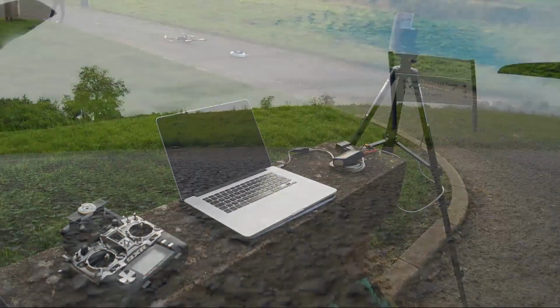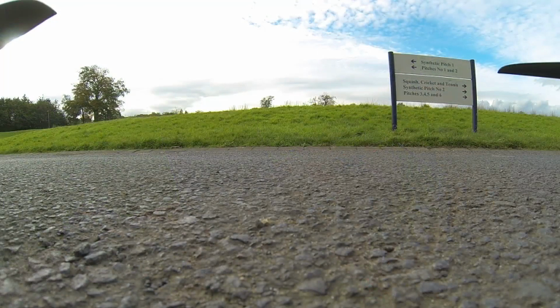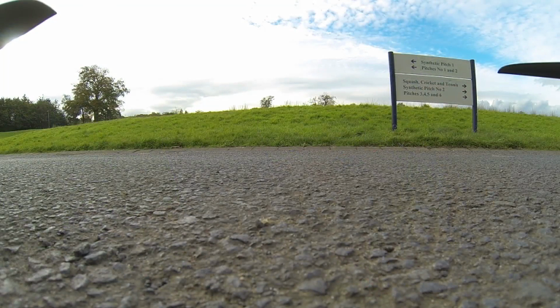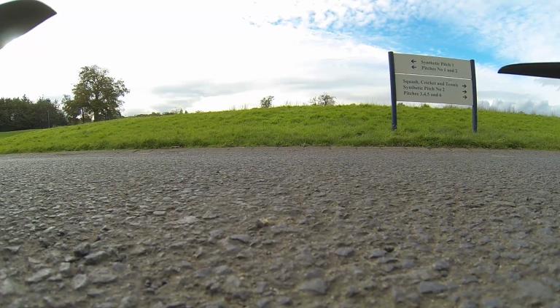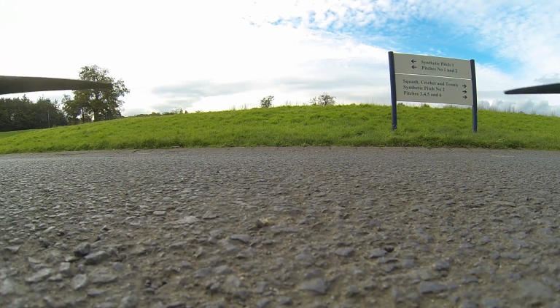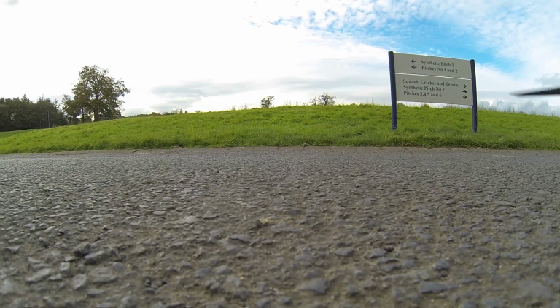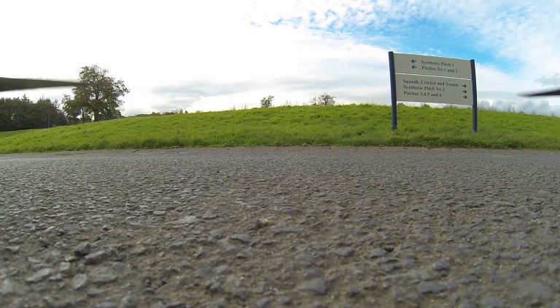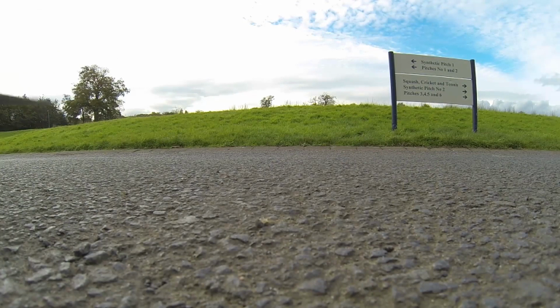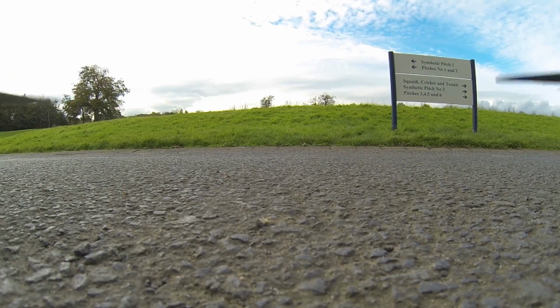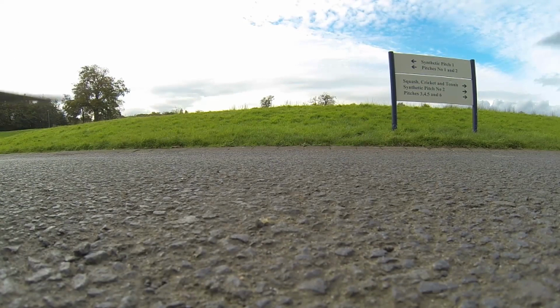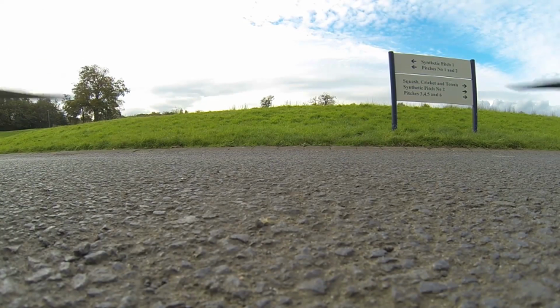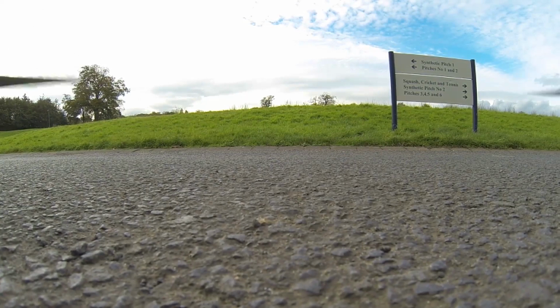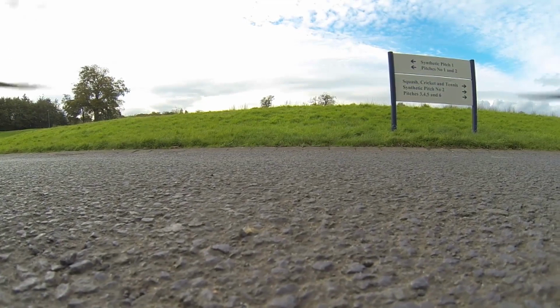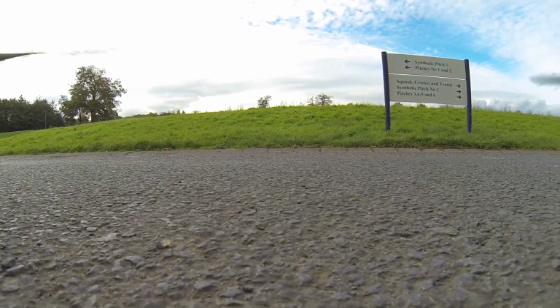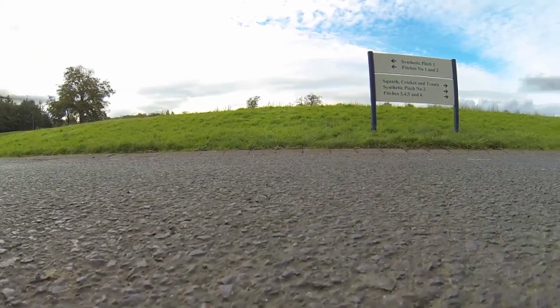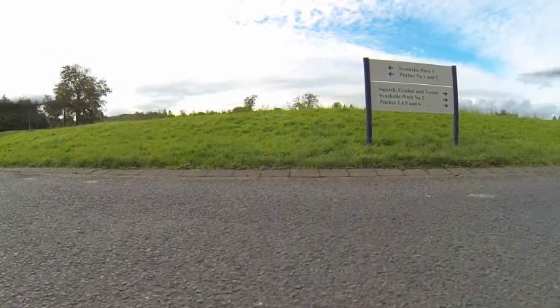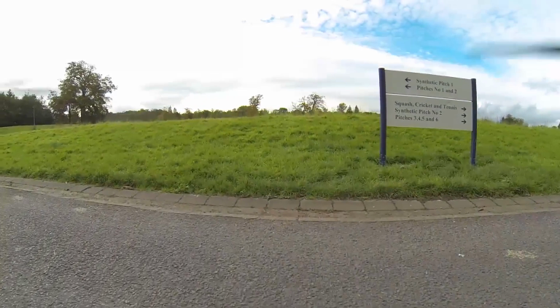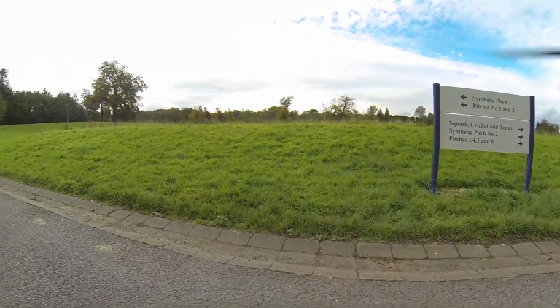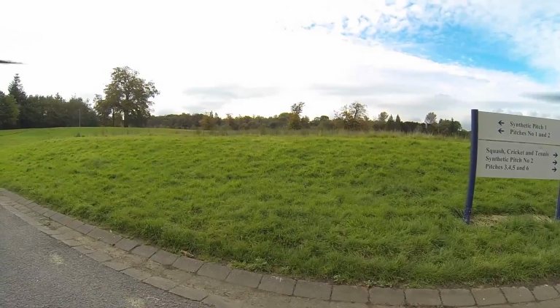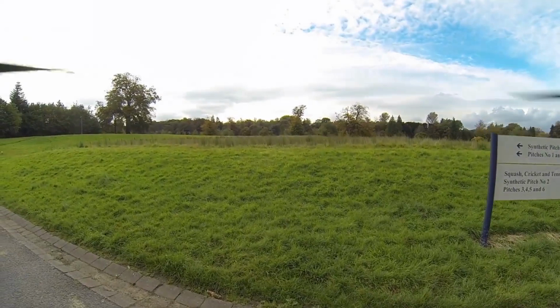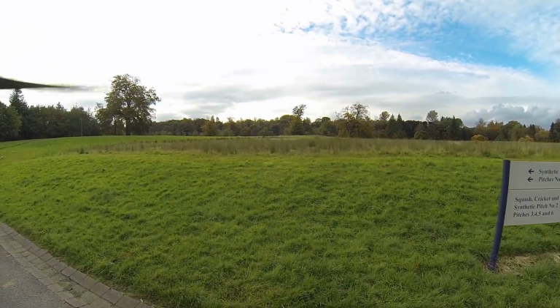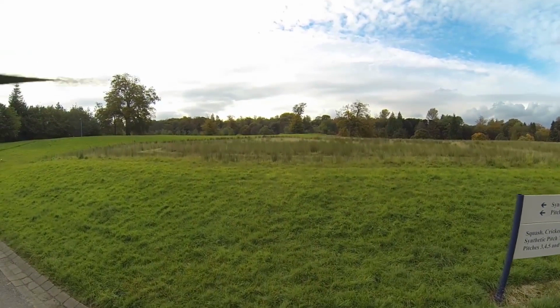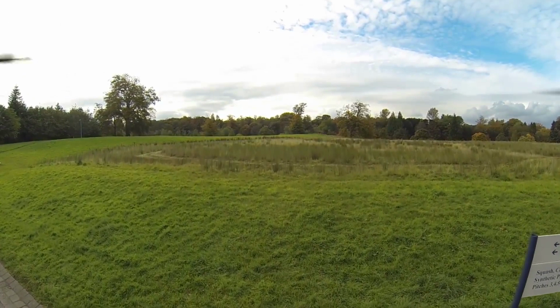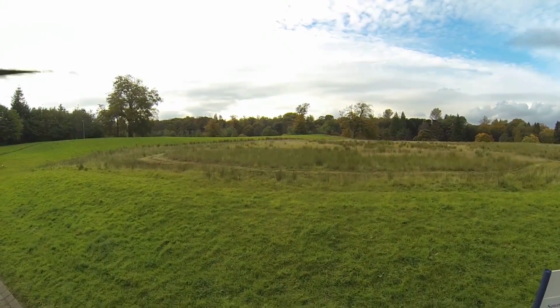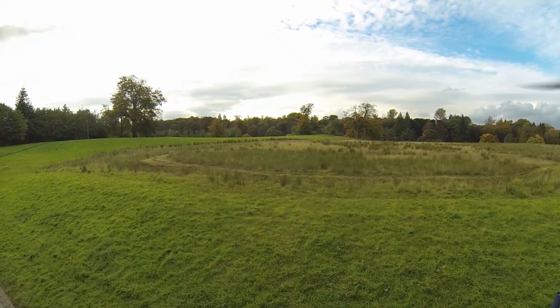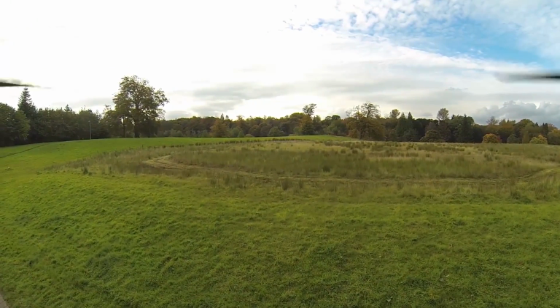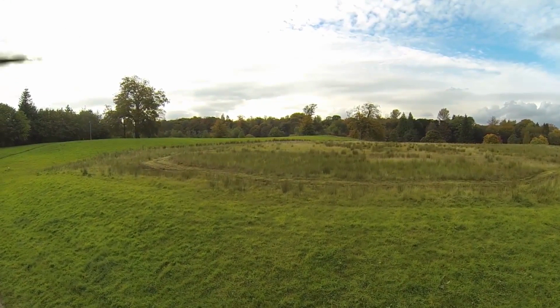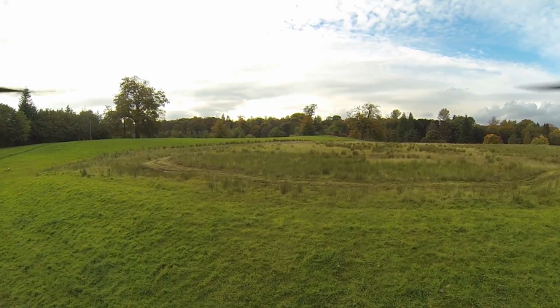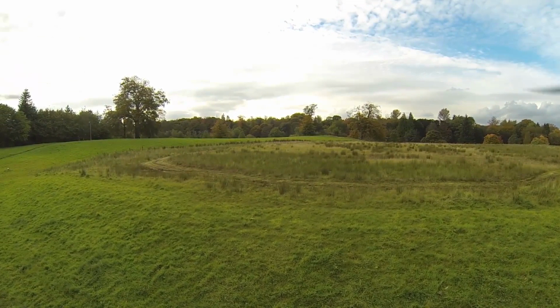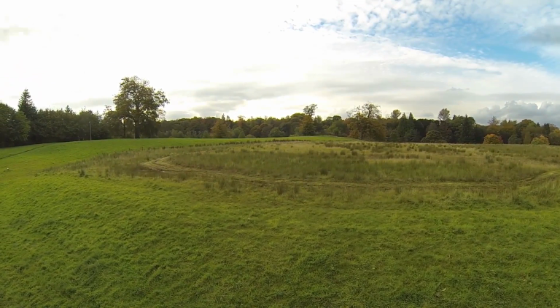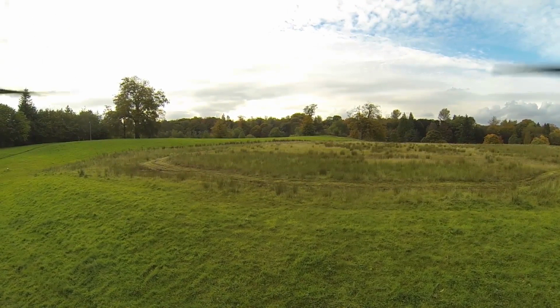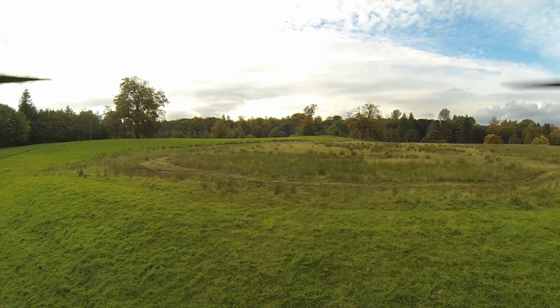Good day everyone. In this video I'm going to discuss a very cool robotics project that I did last year. This one relates about making a drone follow or track a Roomba.